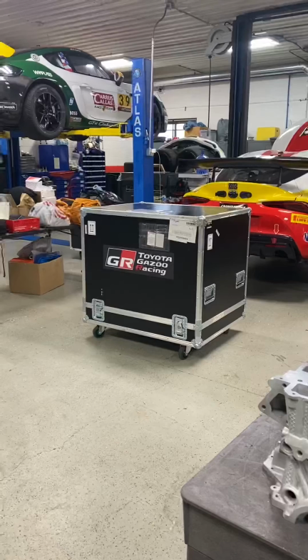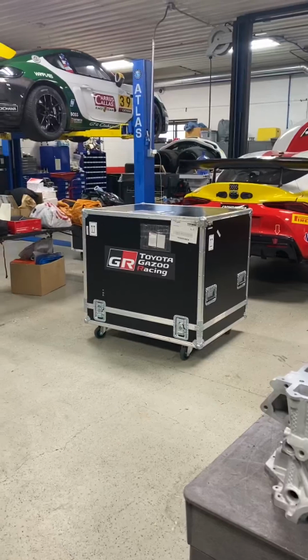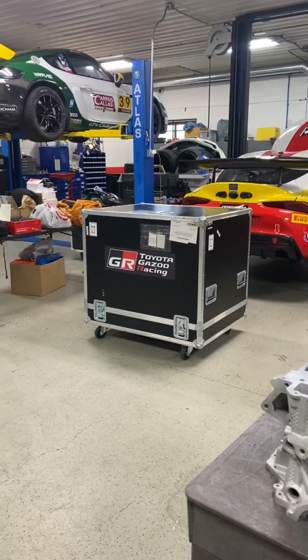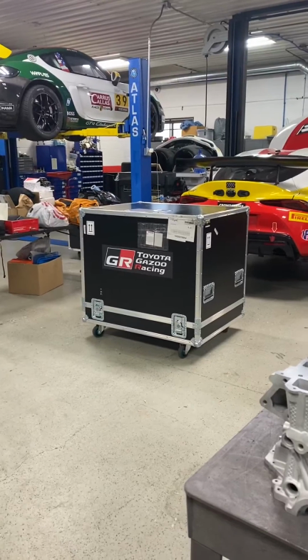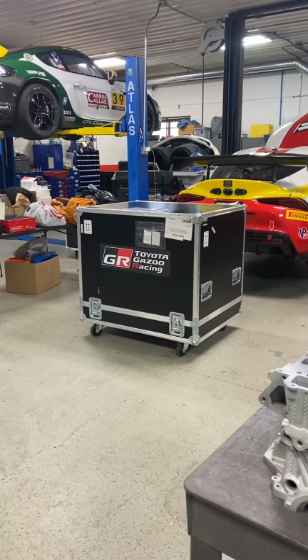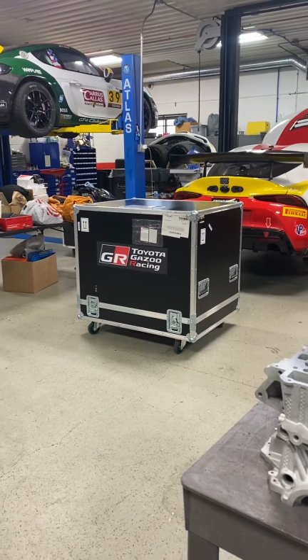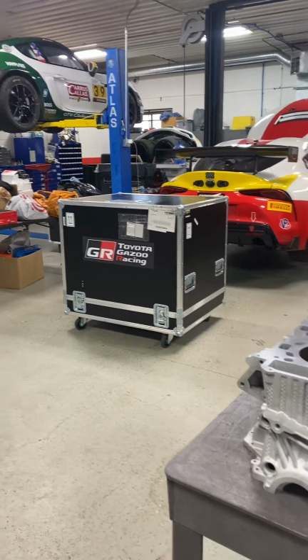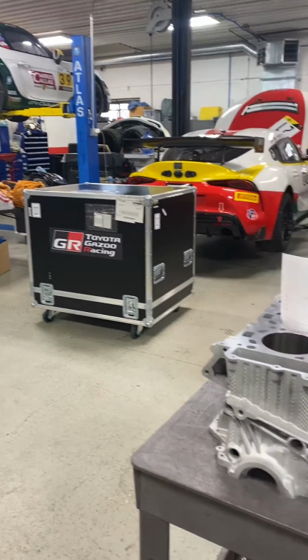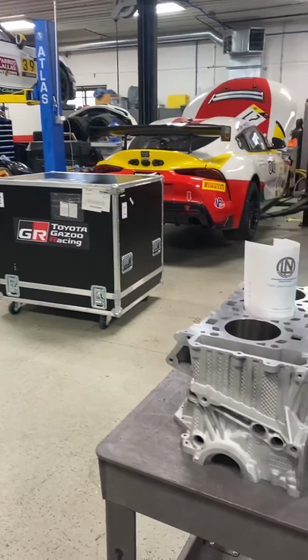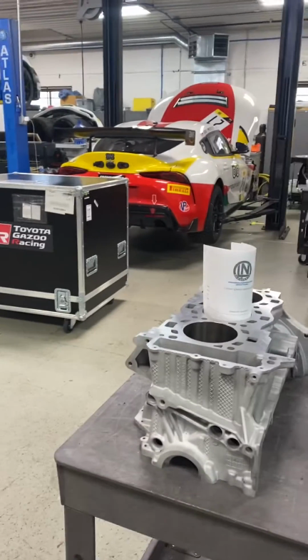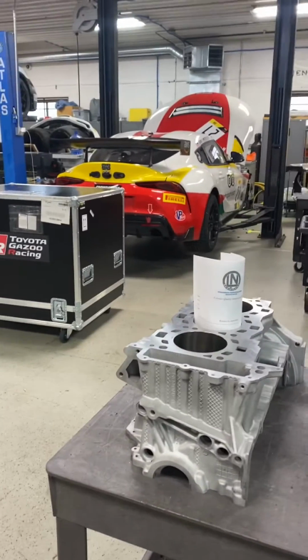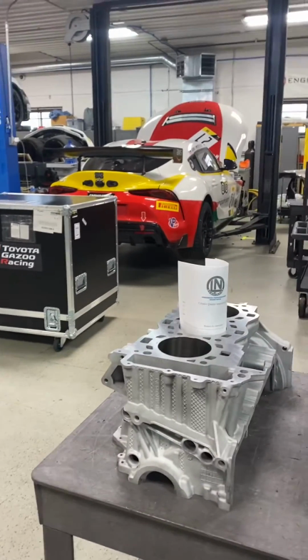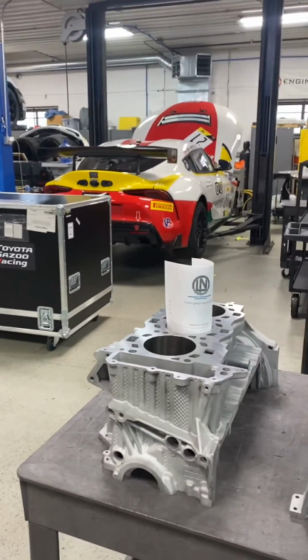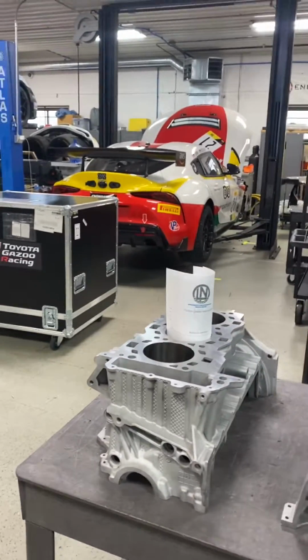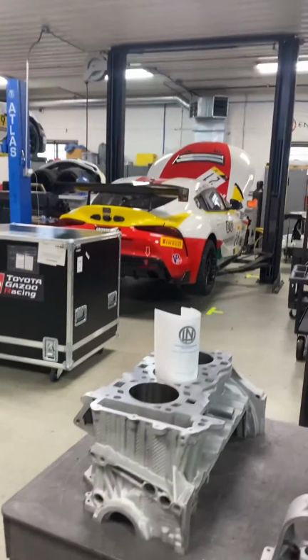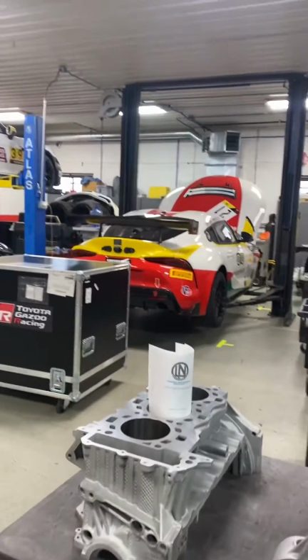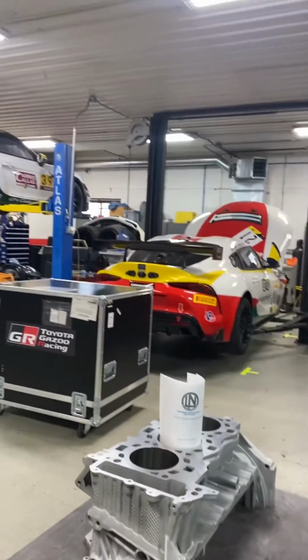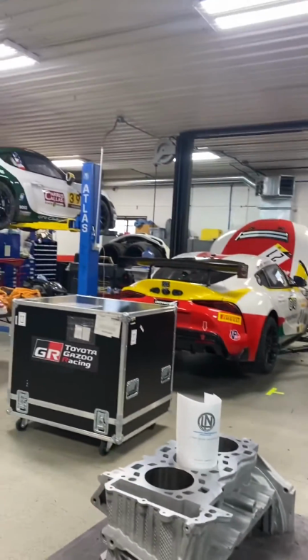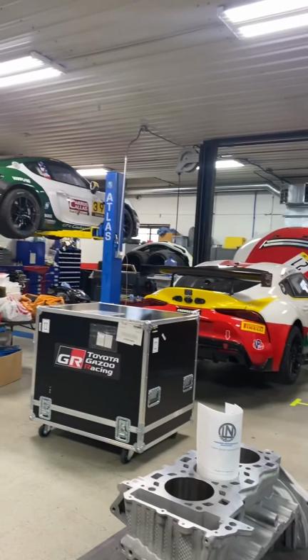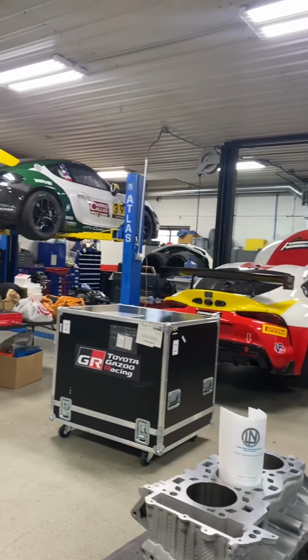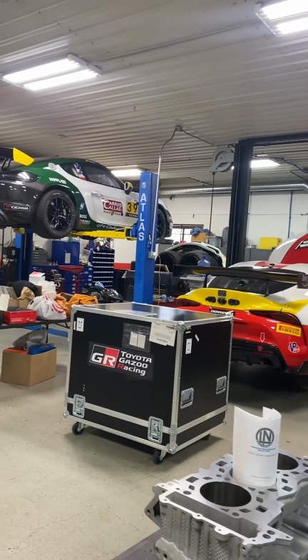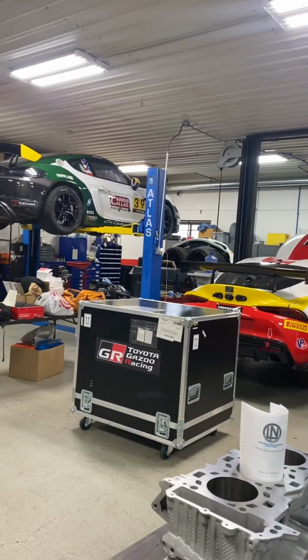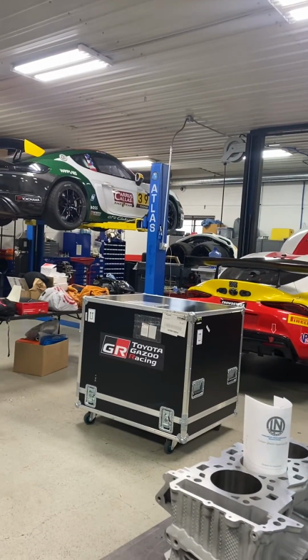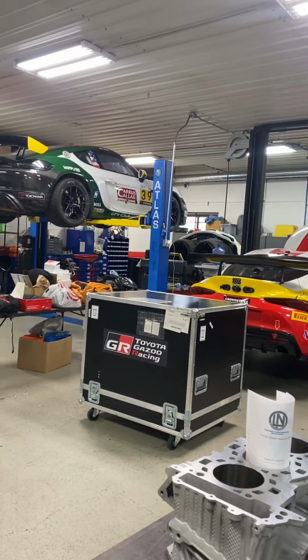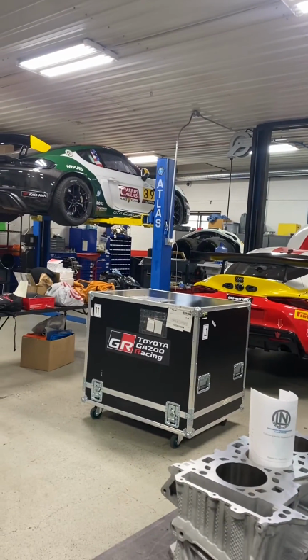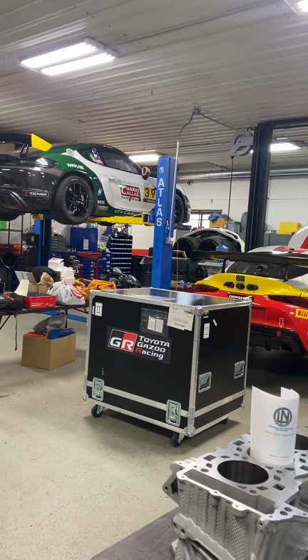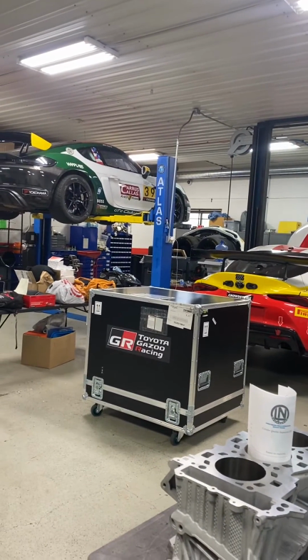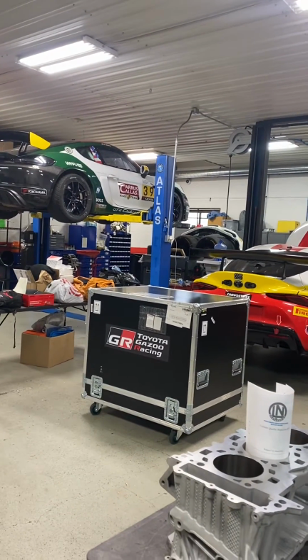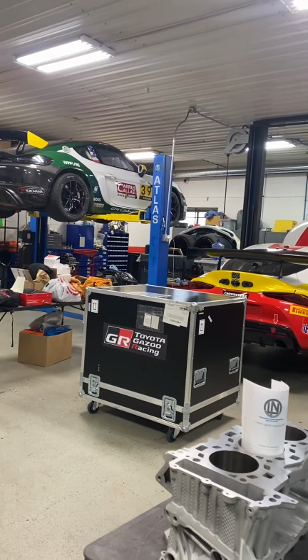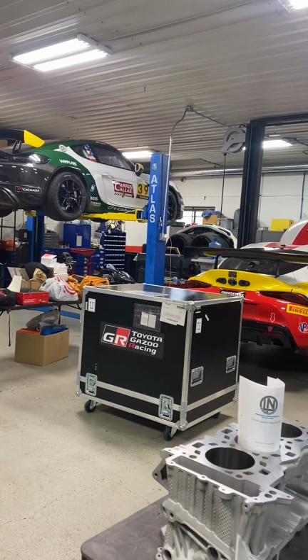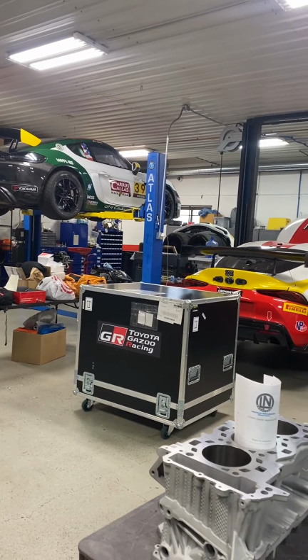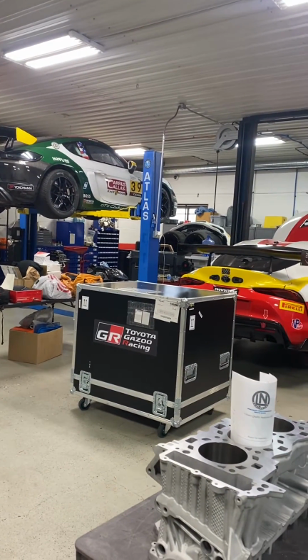Hi everybody, this is Tony Callas. I'm still hanging out over here at LN Engineering. I utilize two bays at LN for my race department.